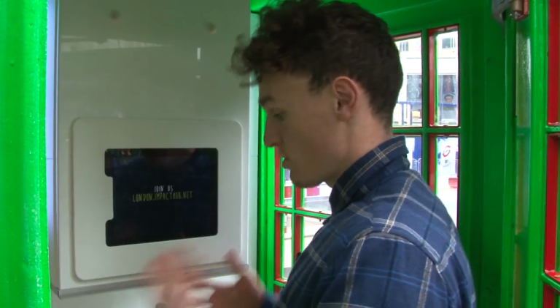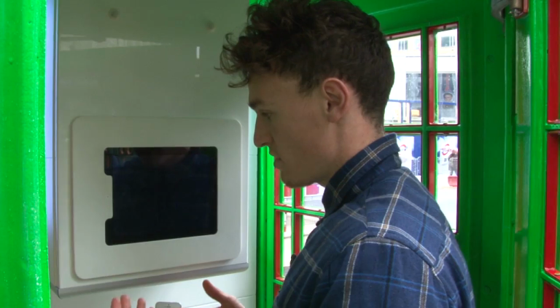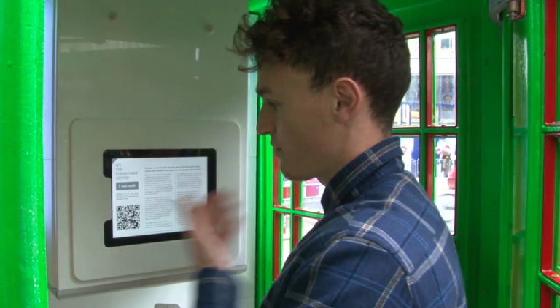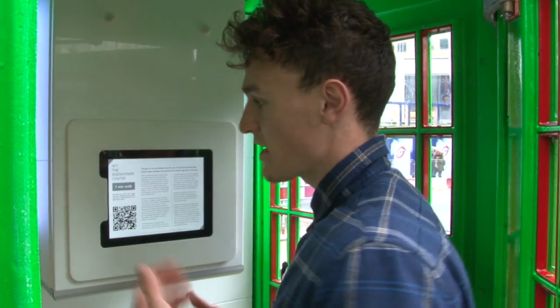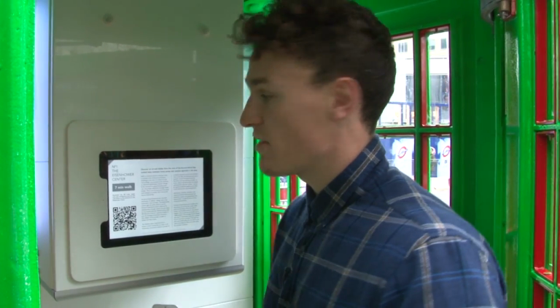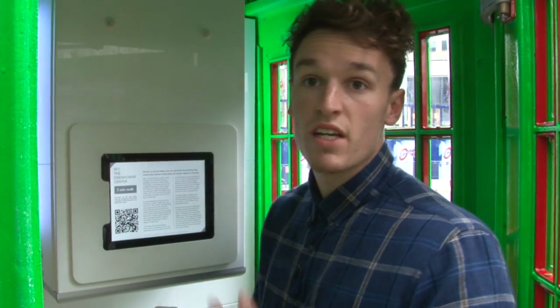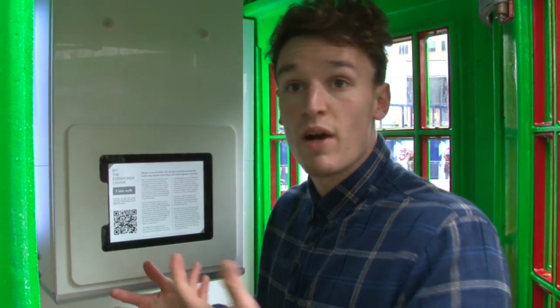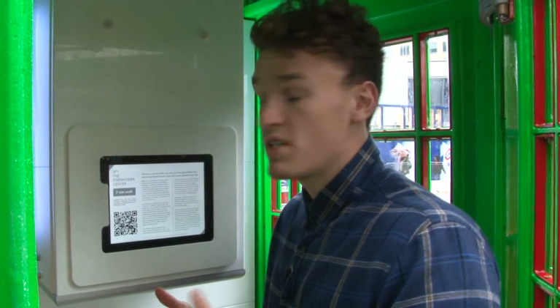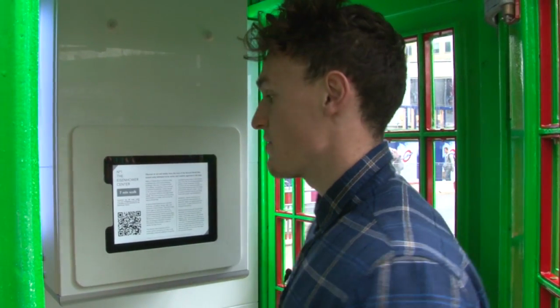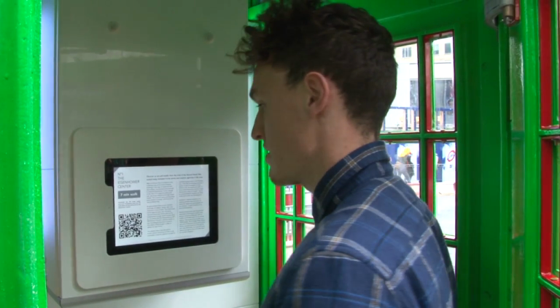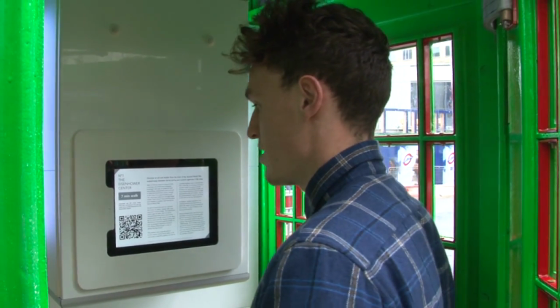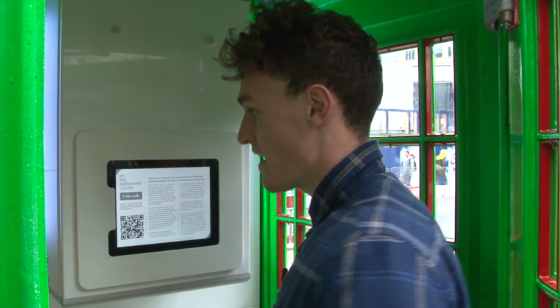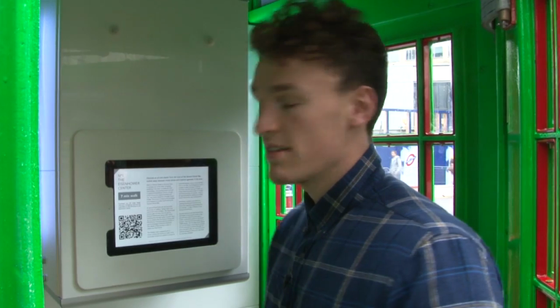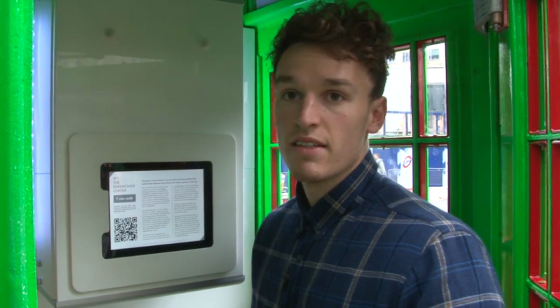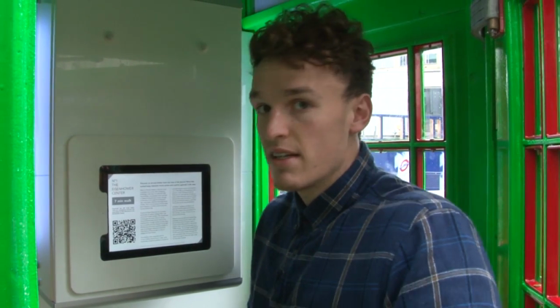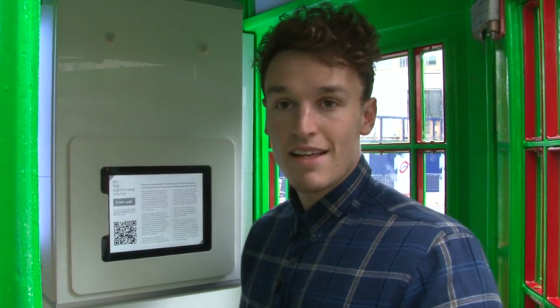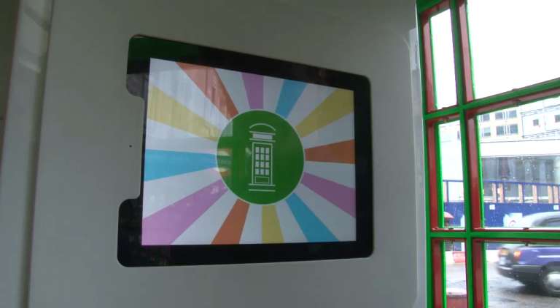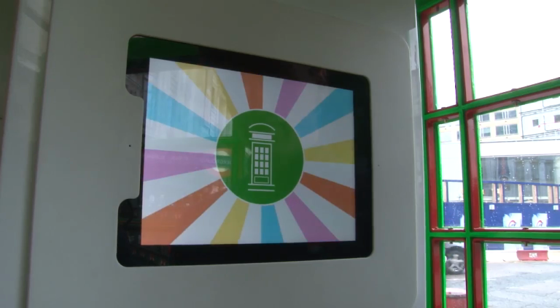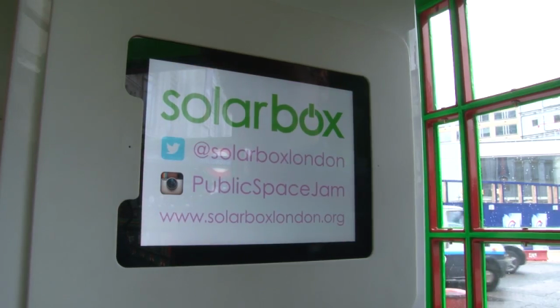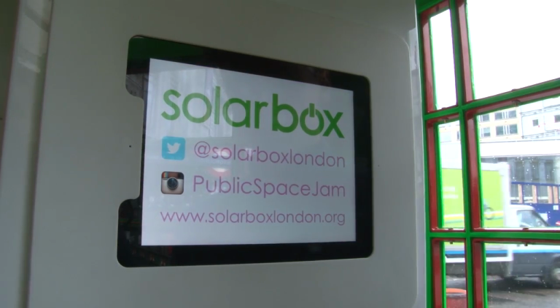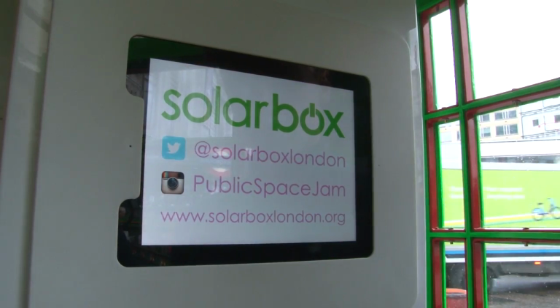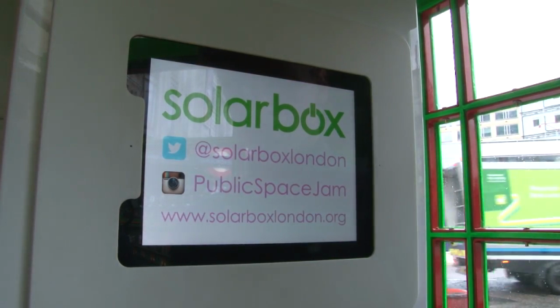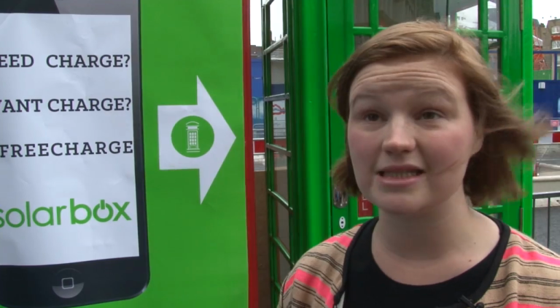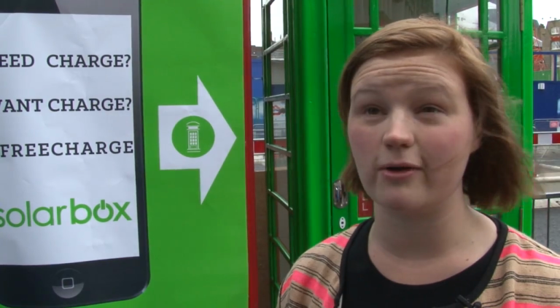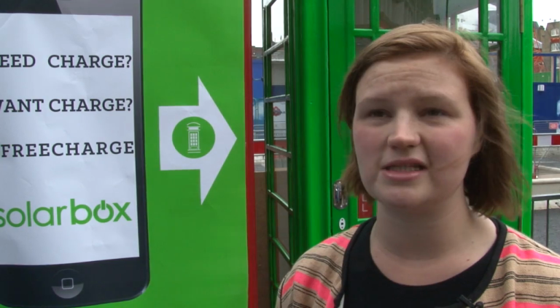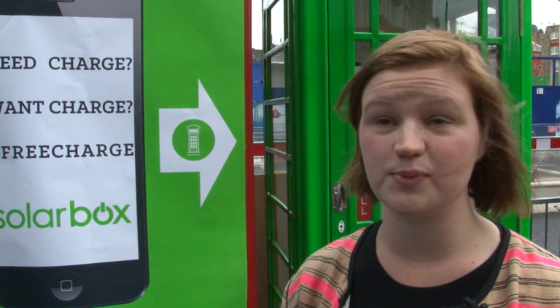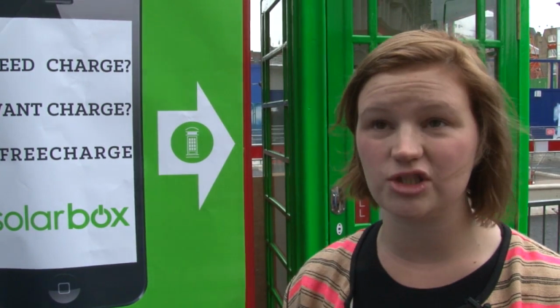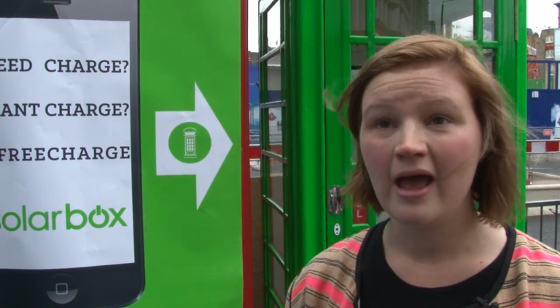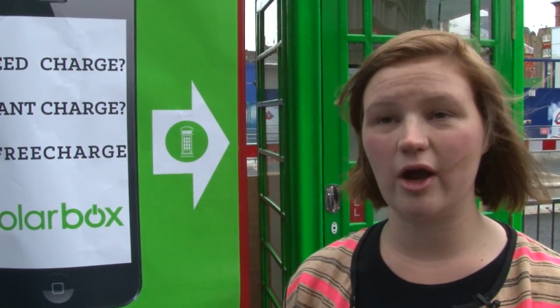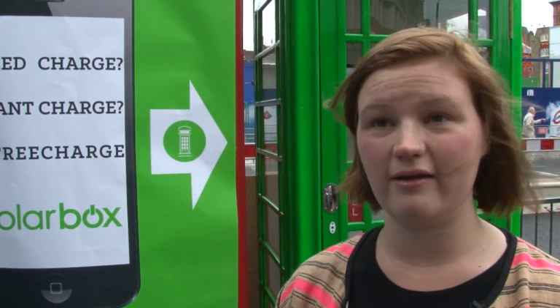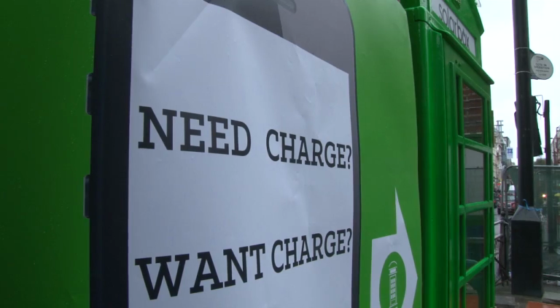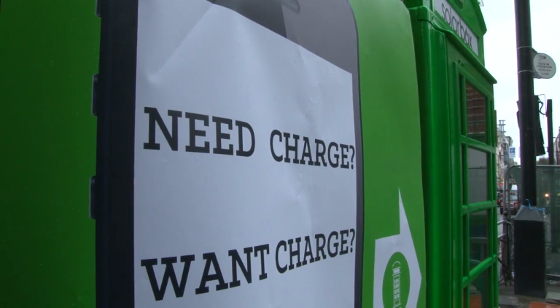And whilst you charge, feel free to engage with interesting commercial and community-based advertising which we've hand selected — and that's it, that's simple. We'd like to launch at least six more SolarBoxes by spring next year and we're currently looking for investment to do that.